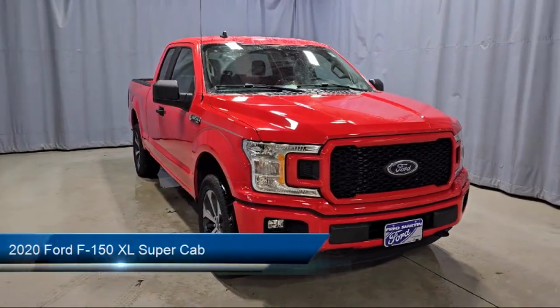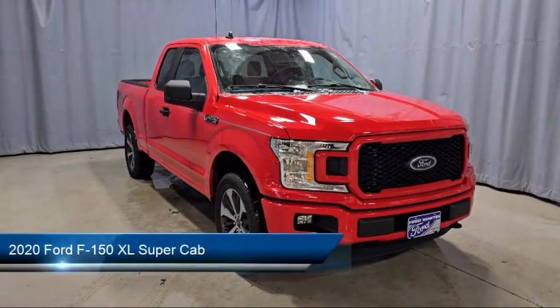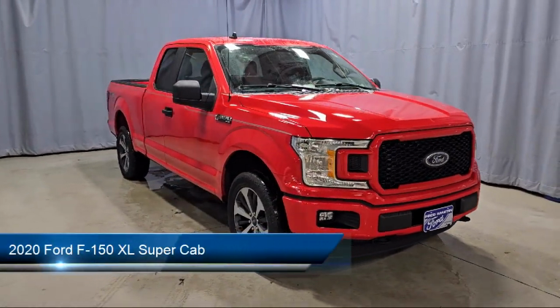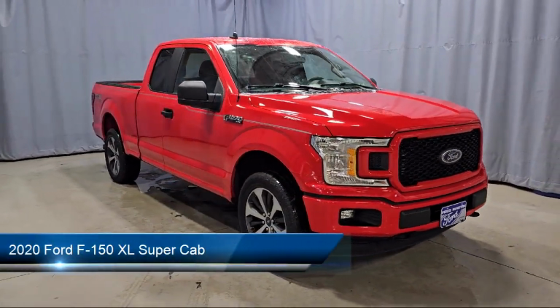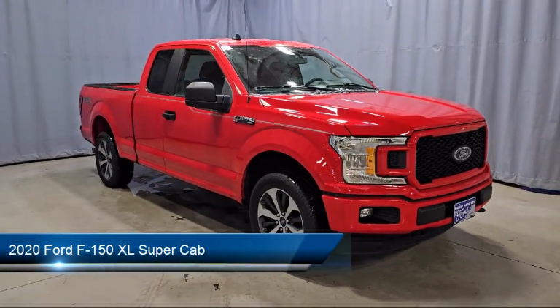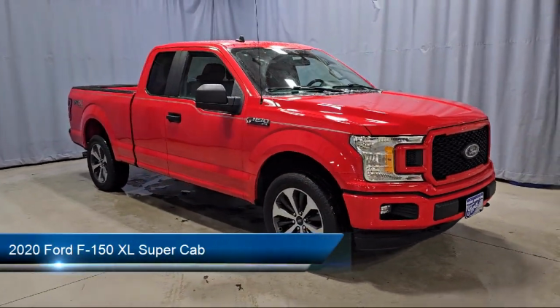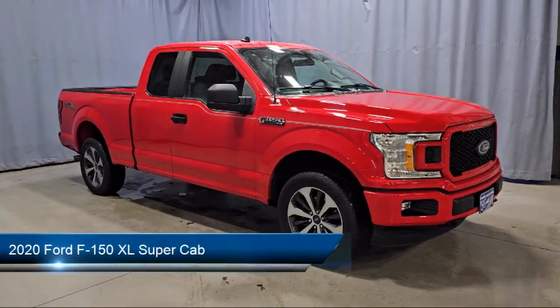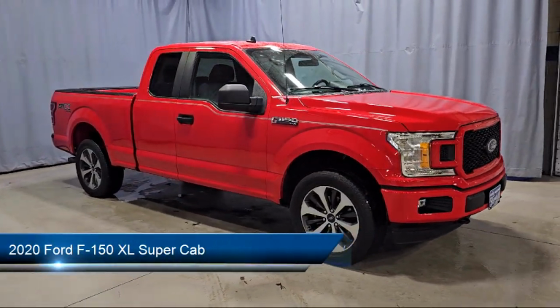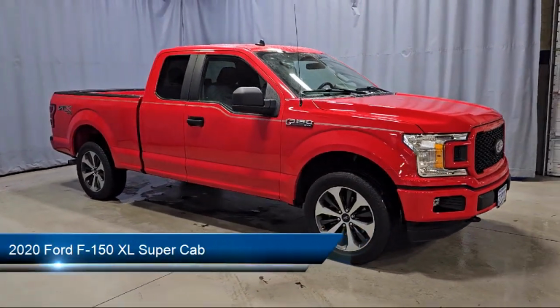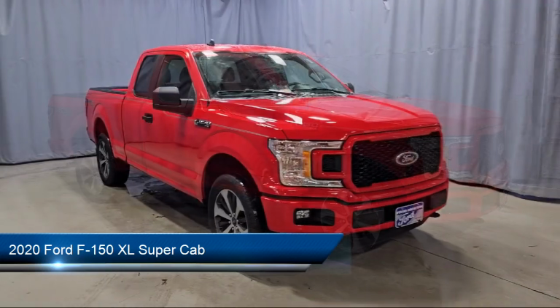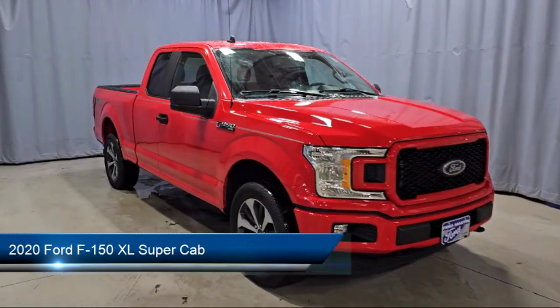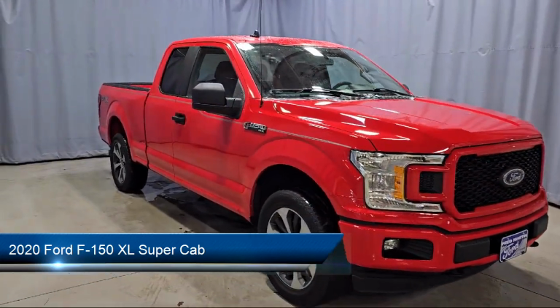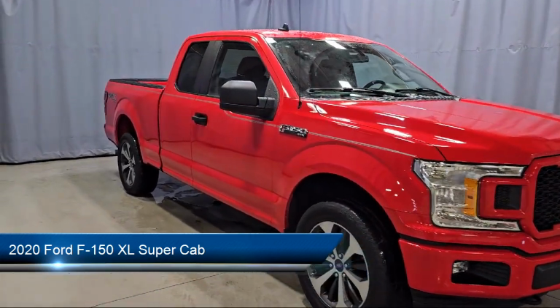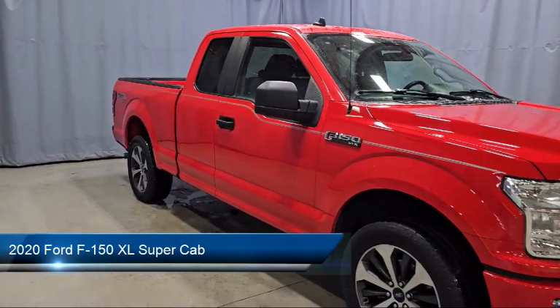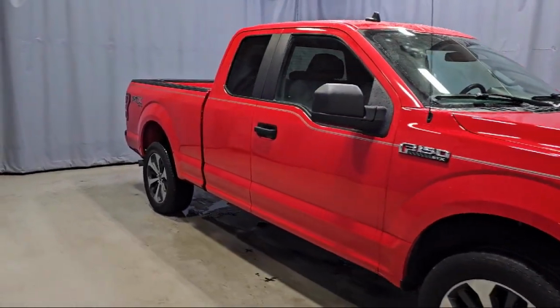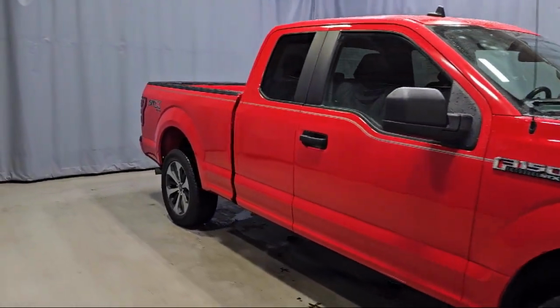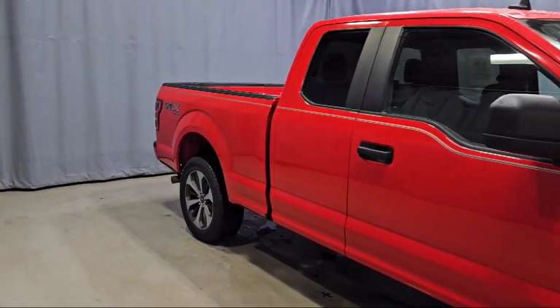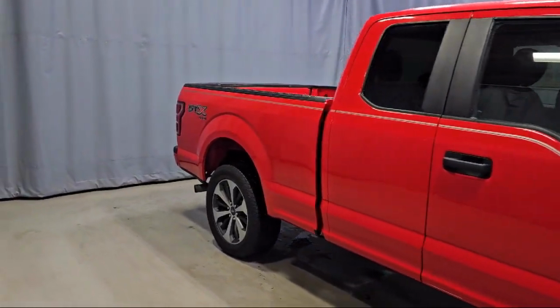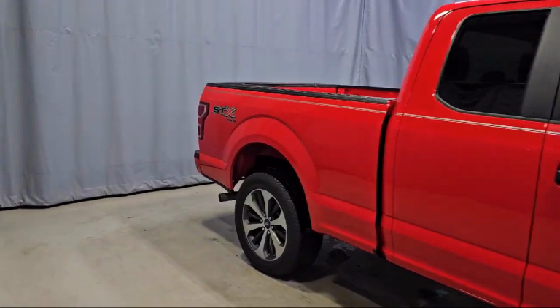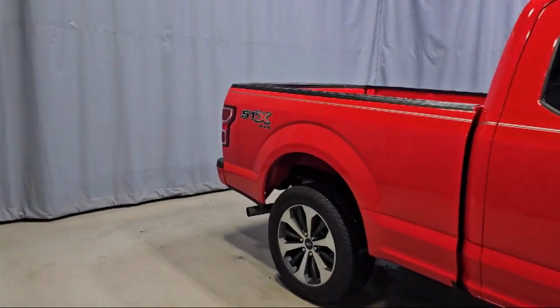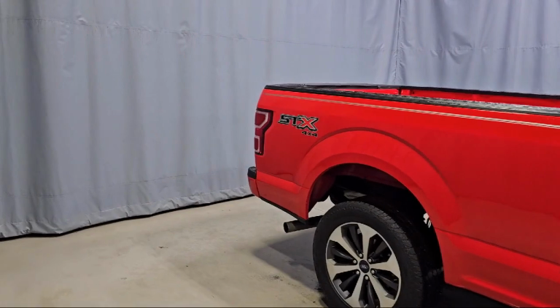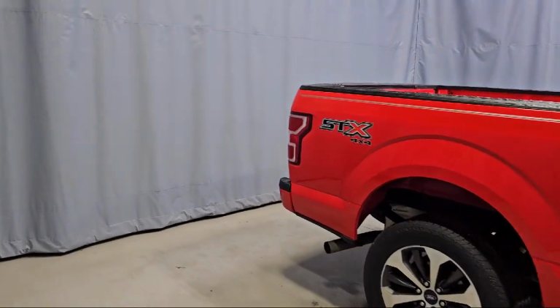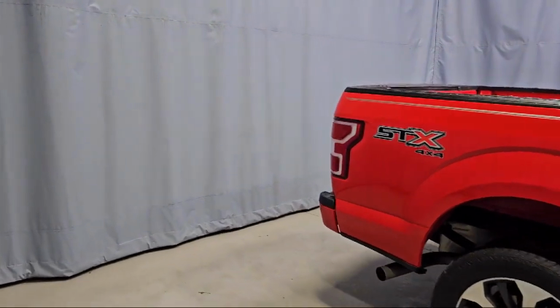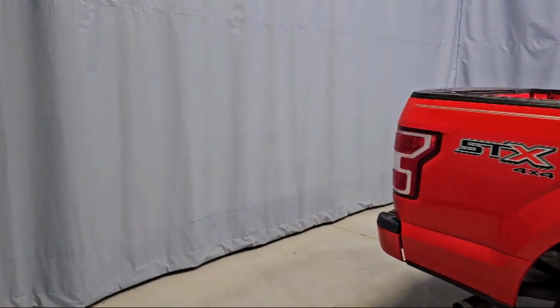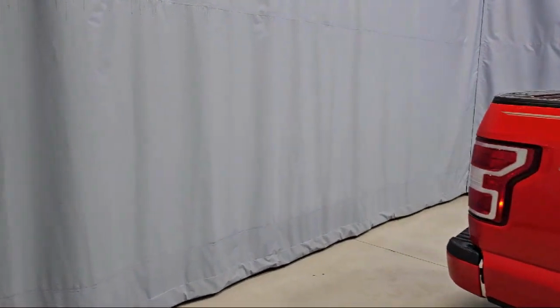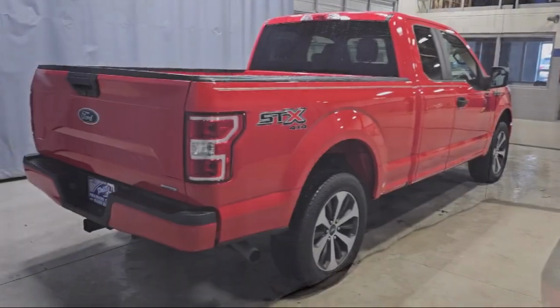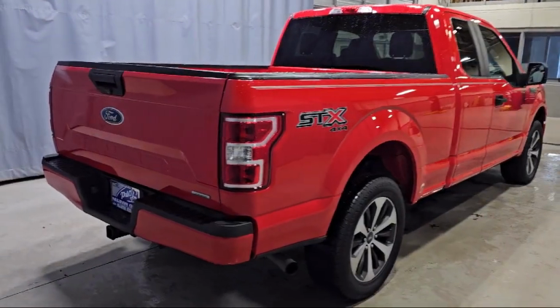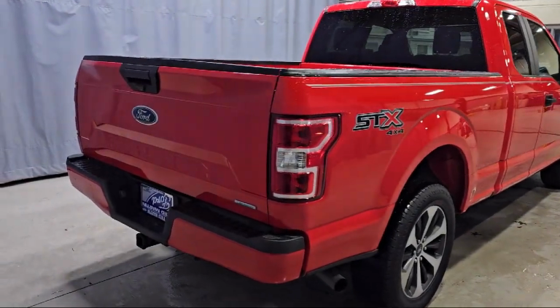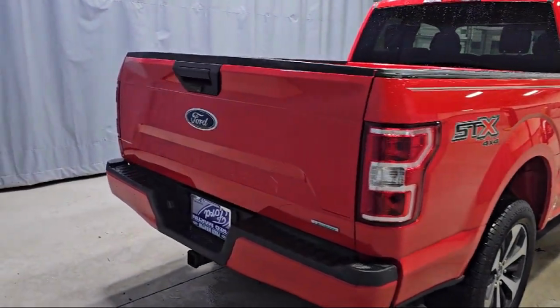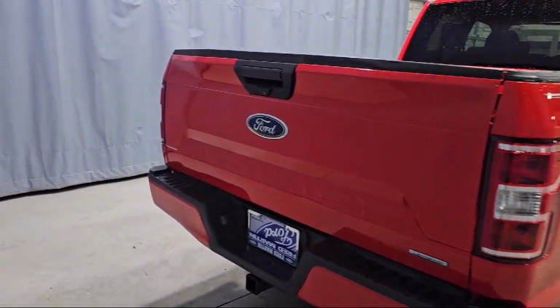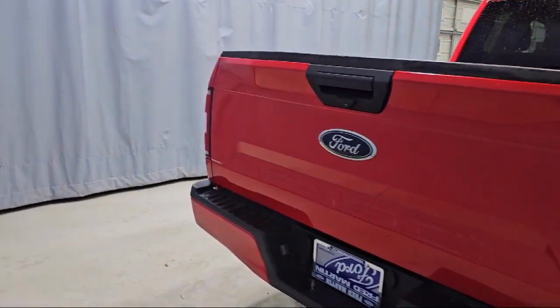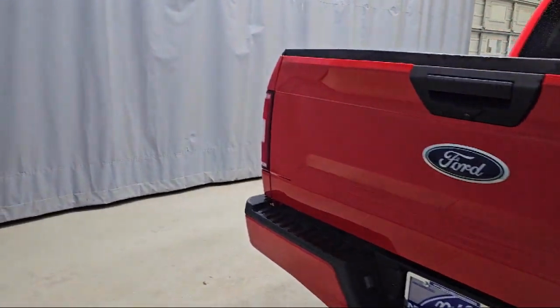It comes equipped with XL Power Equipment Group, STX Appearance Package, 500-pound payload package, Rear Window Fixed Privacy Glass, Power Glass Side View Mirrors with Black Skull Caps, and a Rear View Camera.